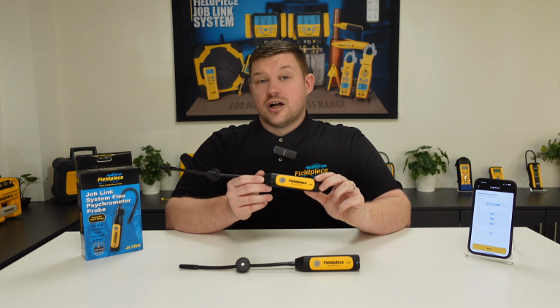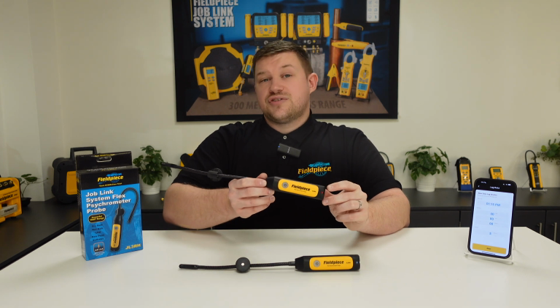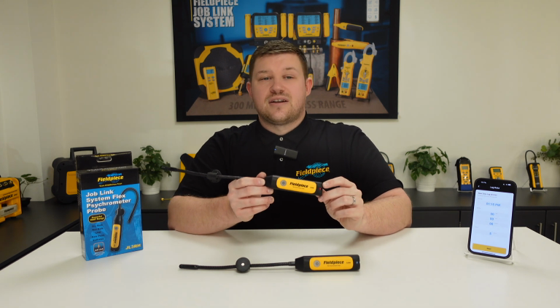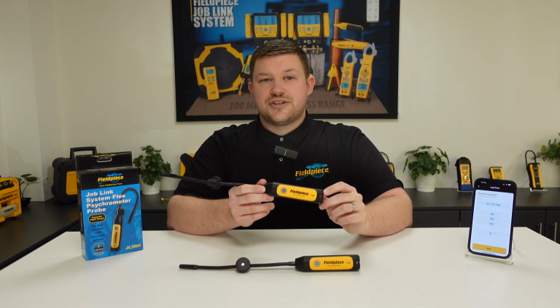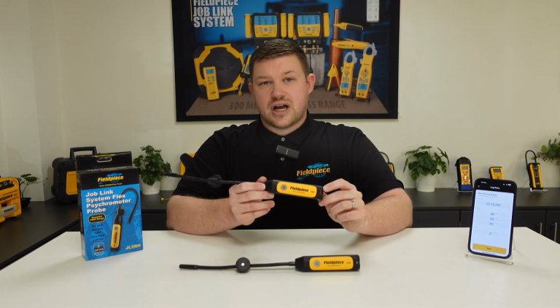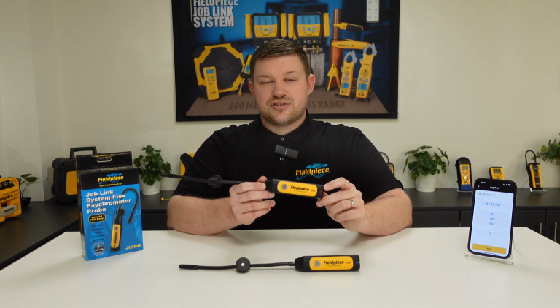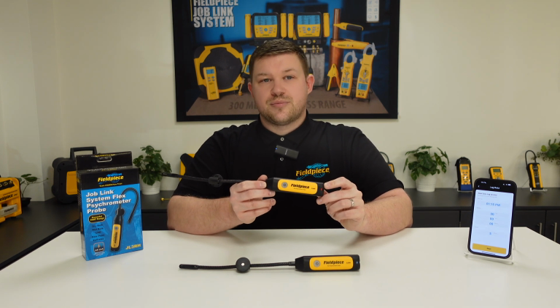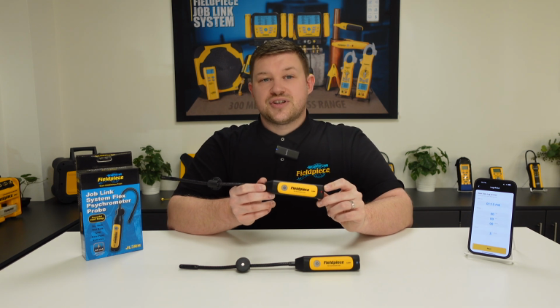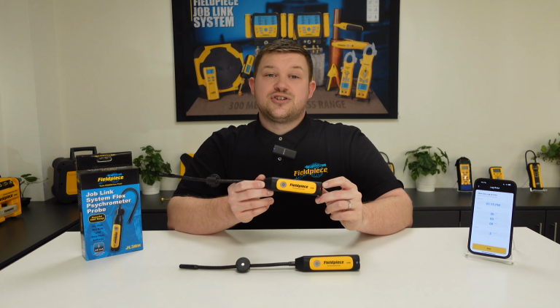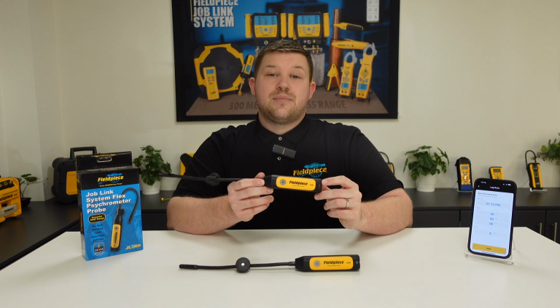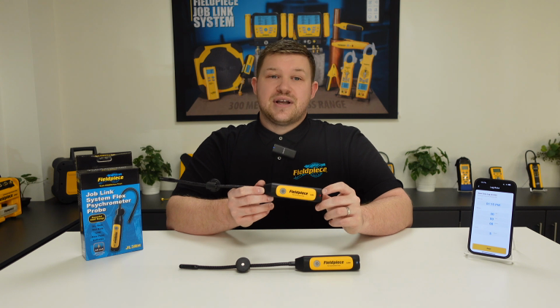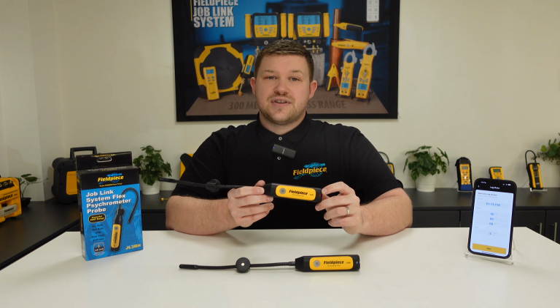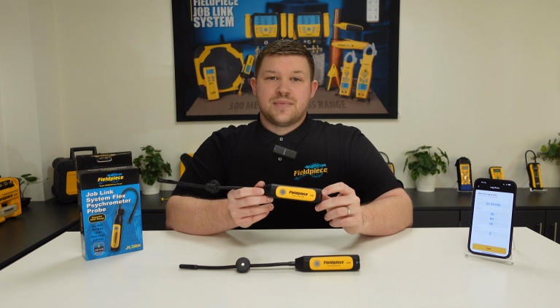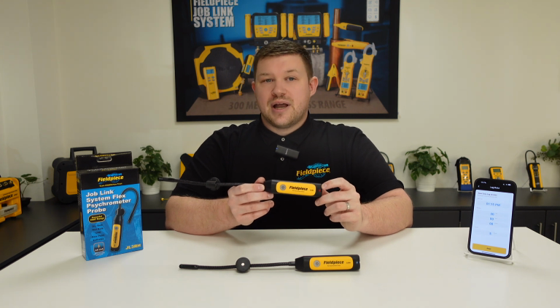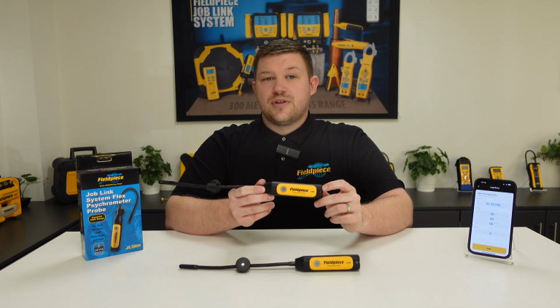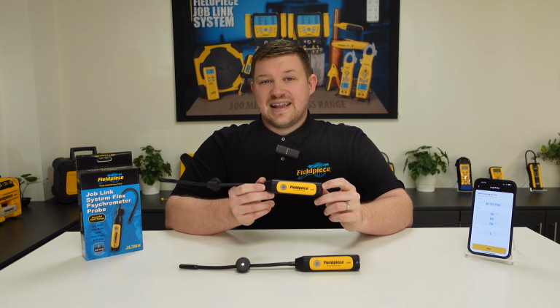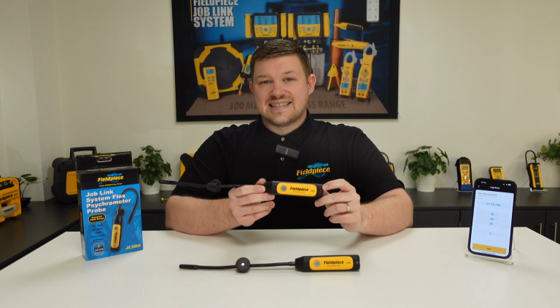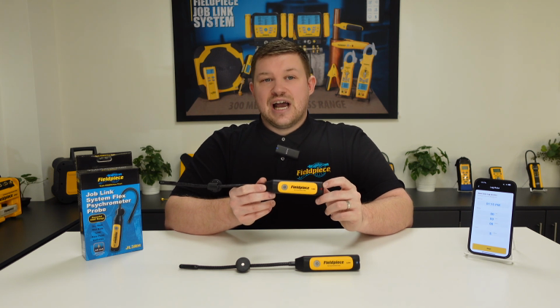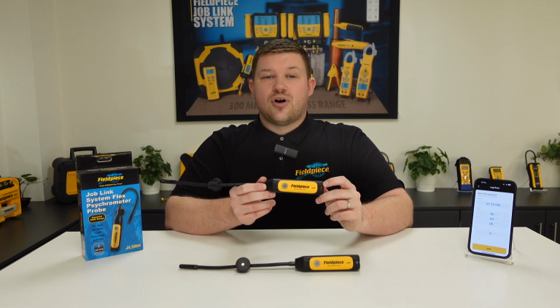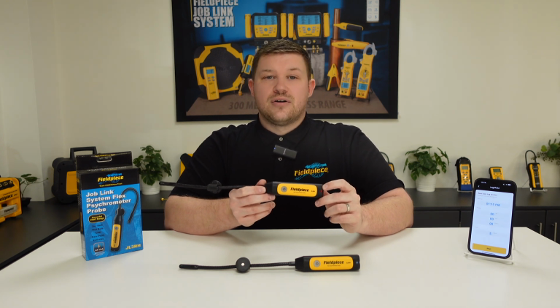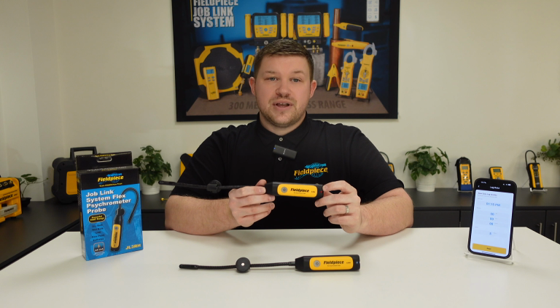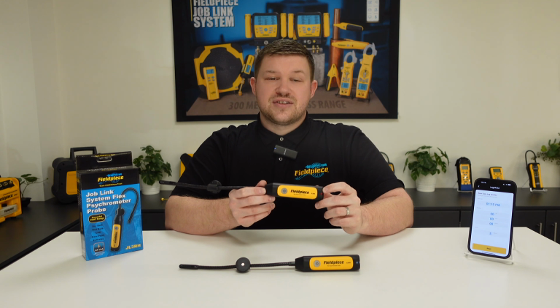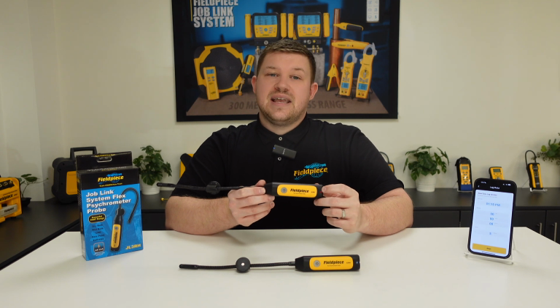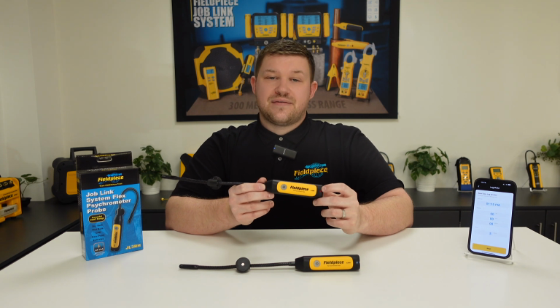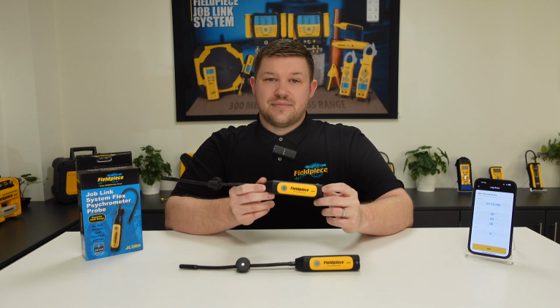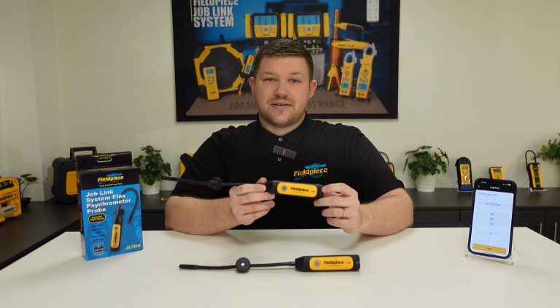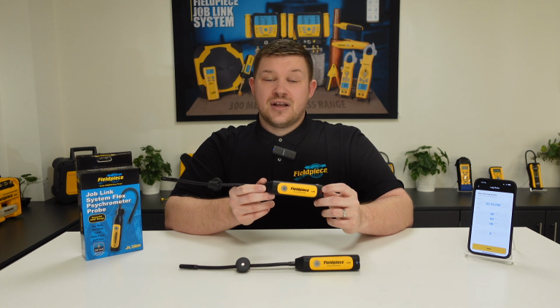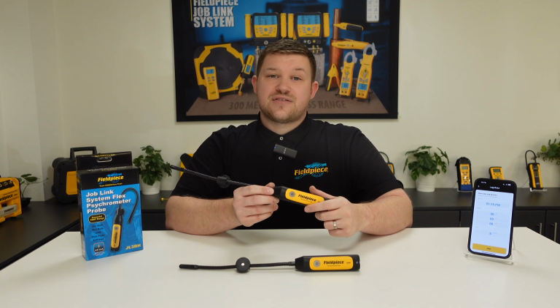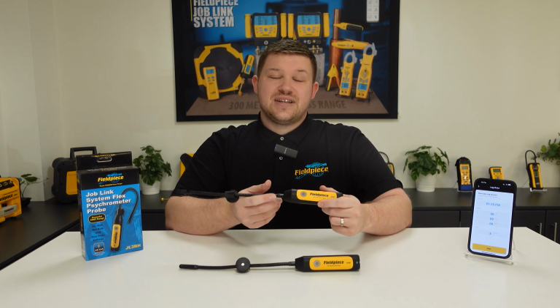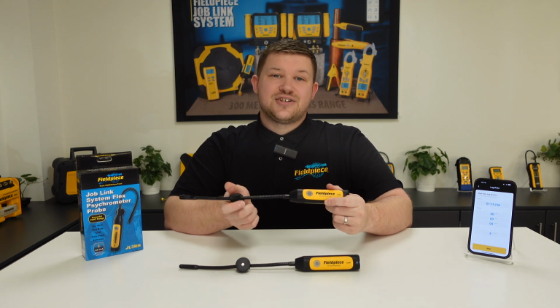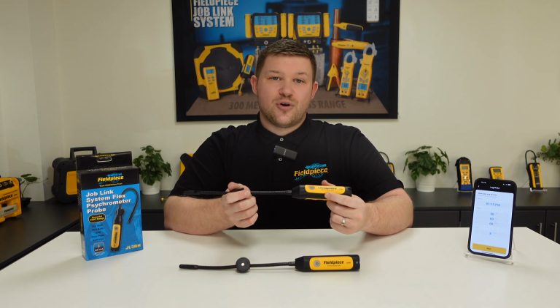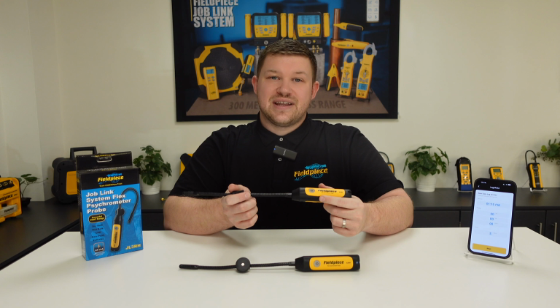Using the data logging feature on our Joblink psychrometer probes ensures you get the best measurements of the system and be able to view them clearly and easily, helping you diagnose or commission a system easier, faster and better. Thanks for watching and stay tuned for more great videos.